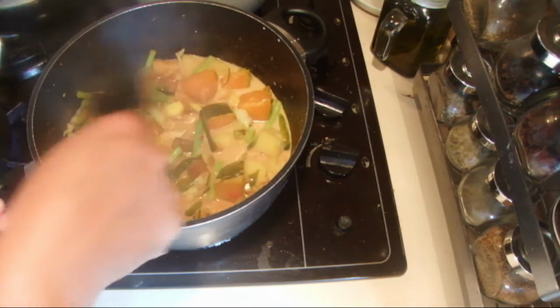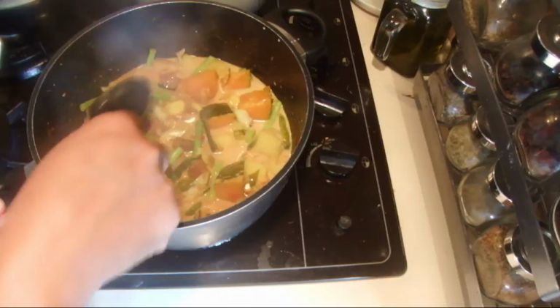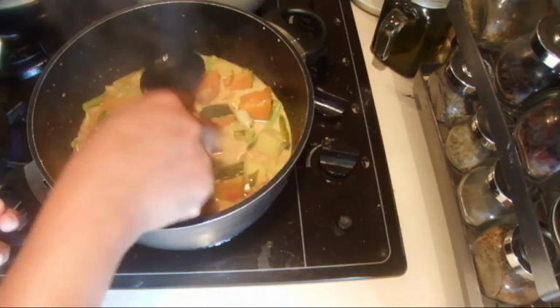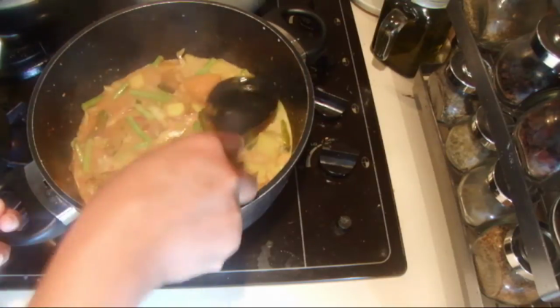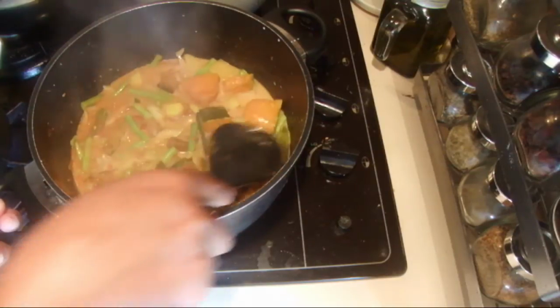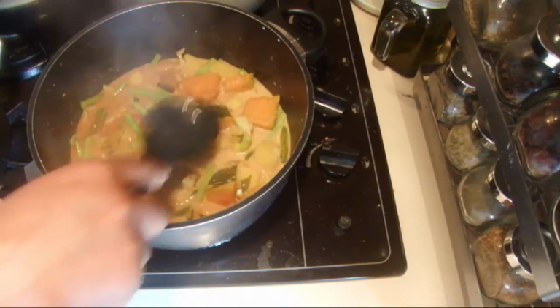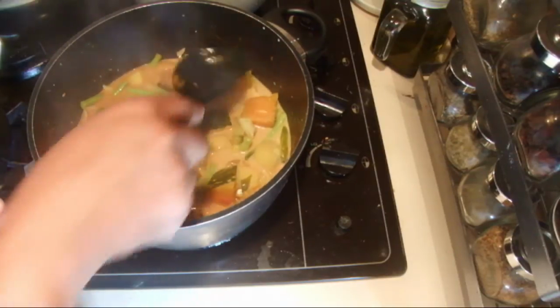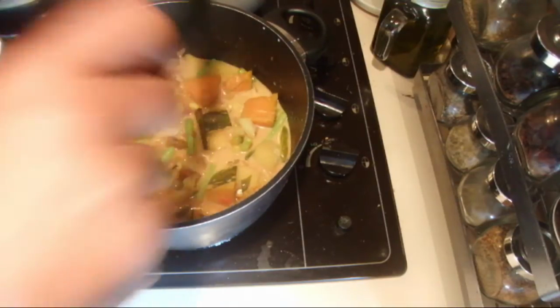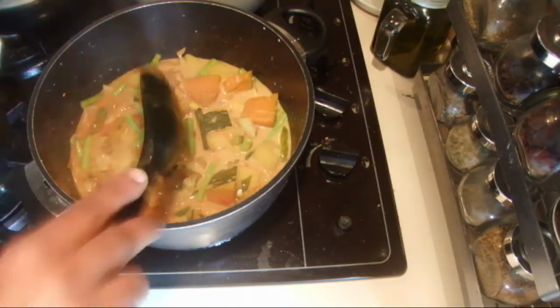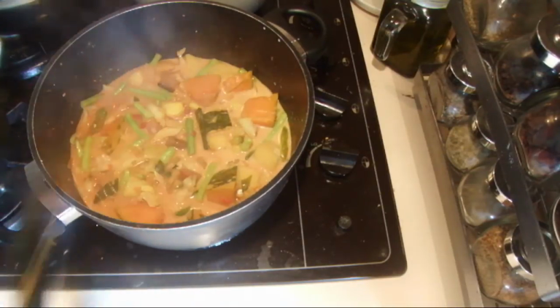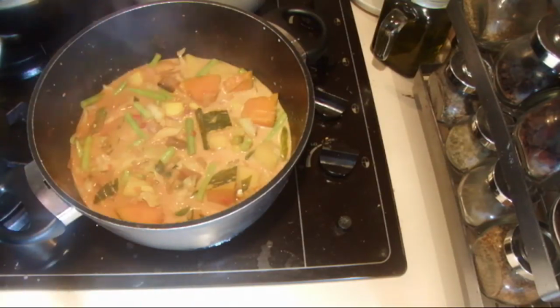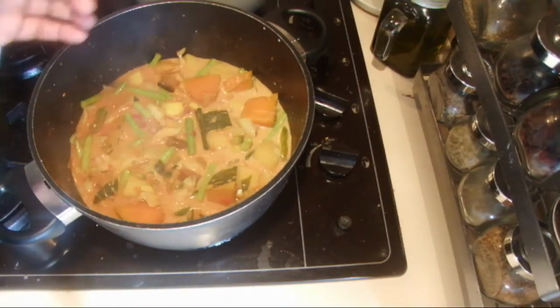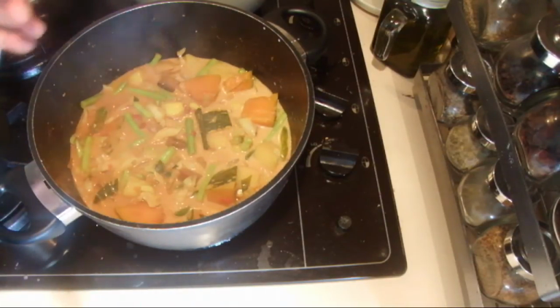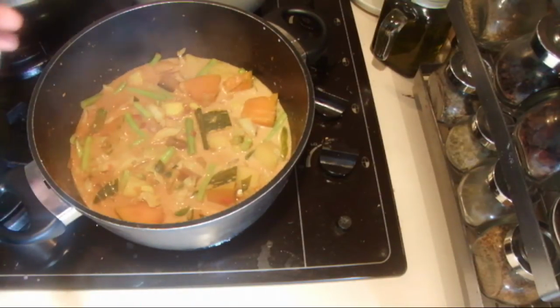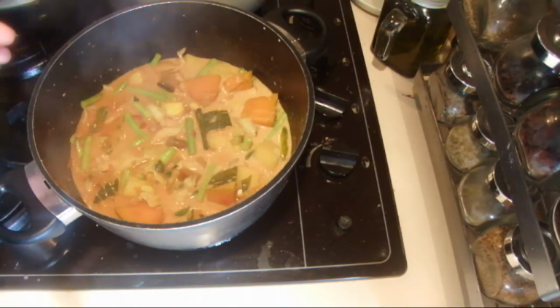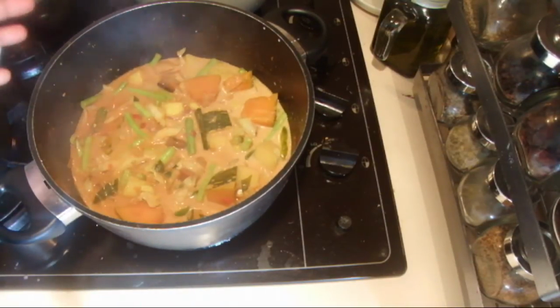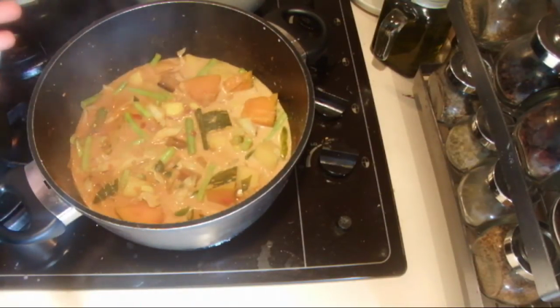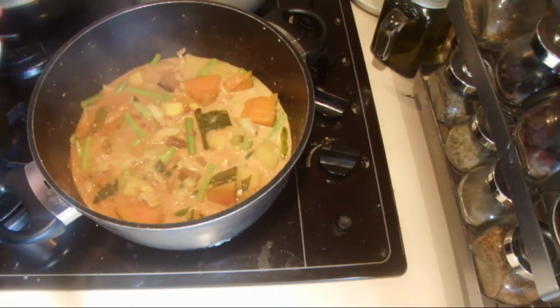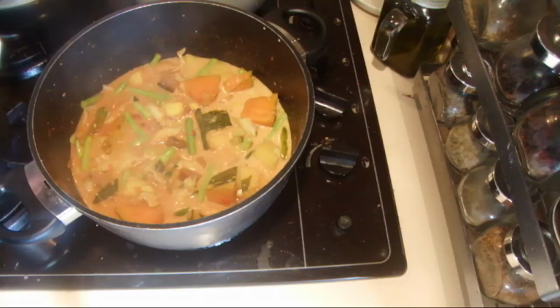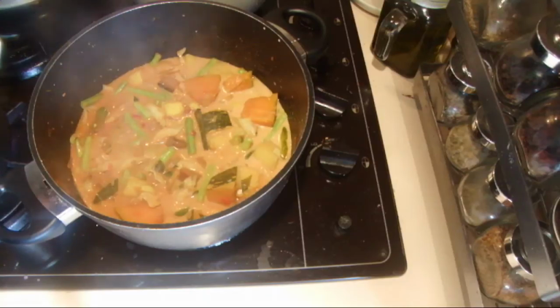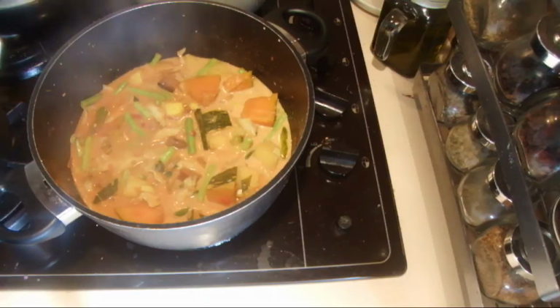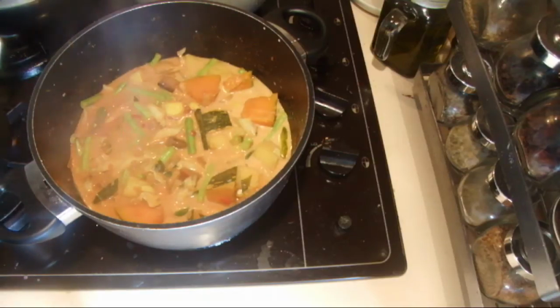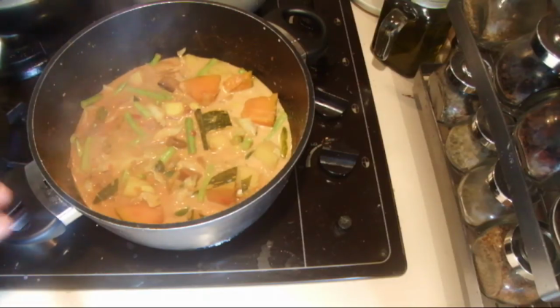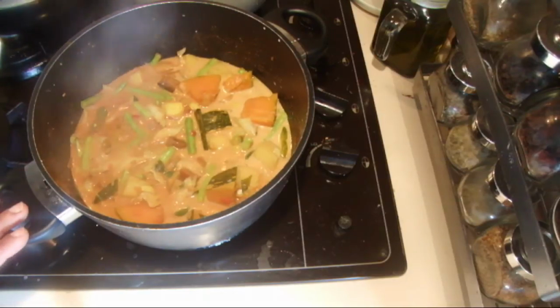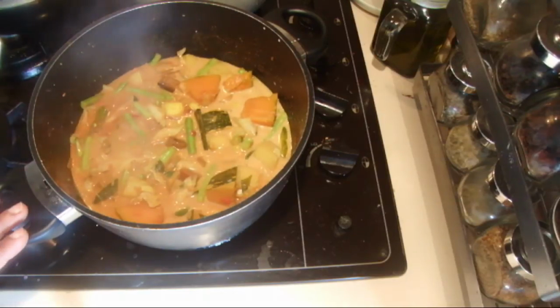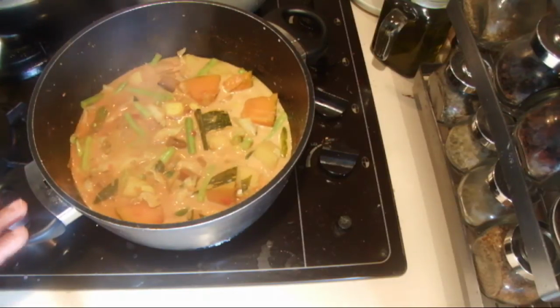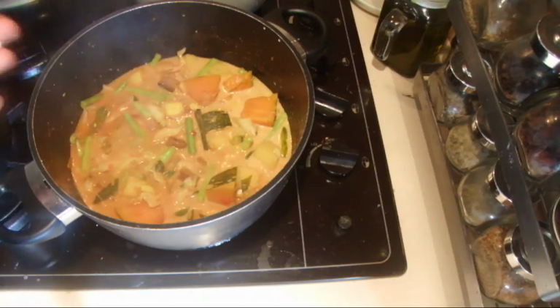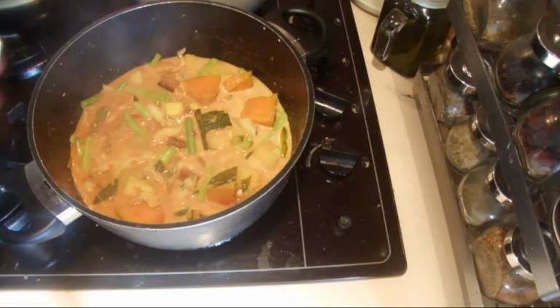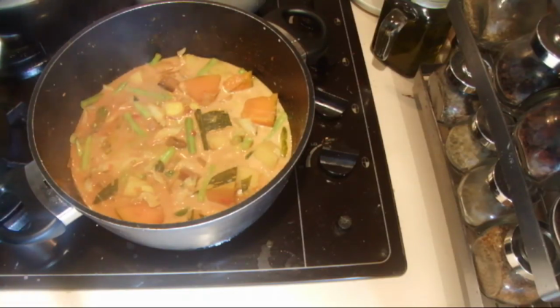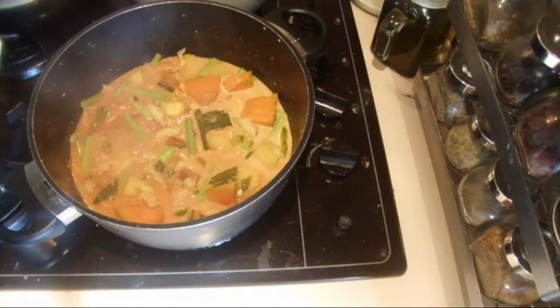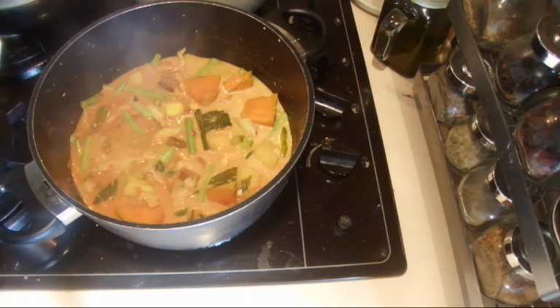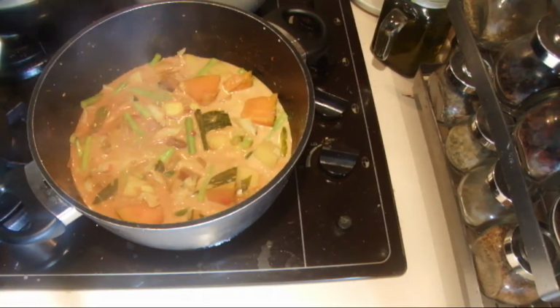This is a really nice and tasty curry, so cook it for another 10 minutes, adding salt enough to your taste.